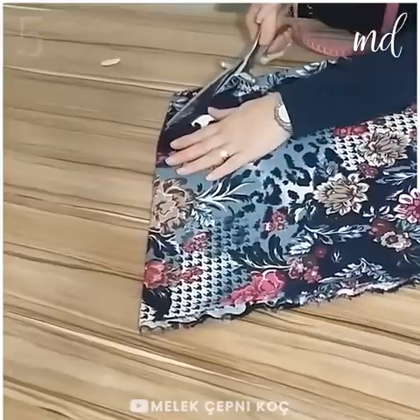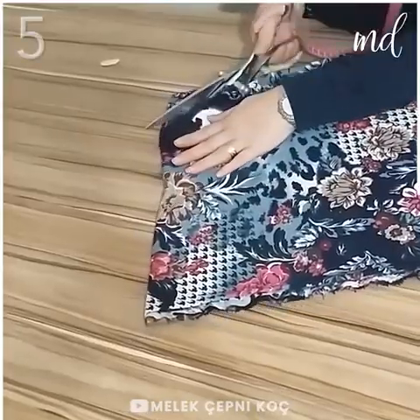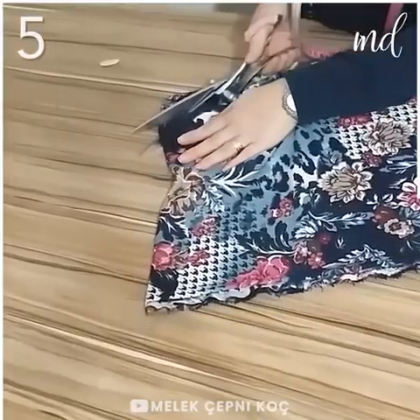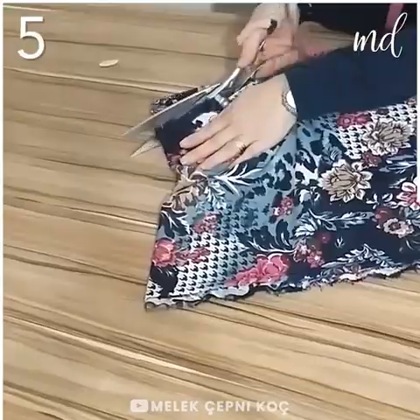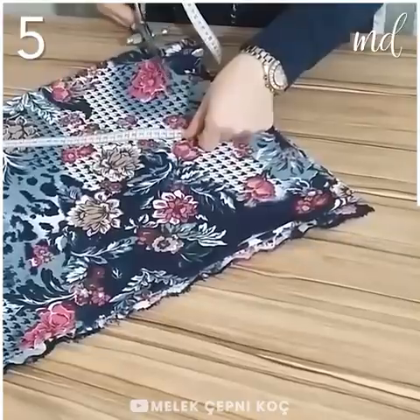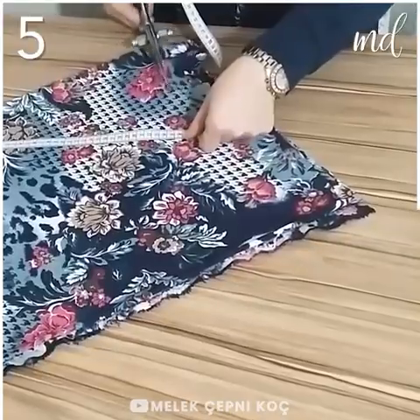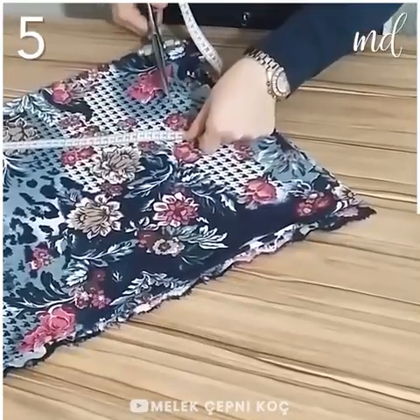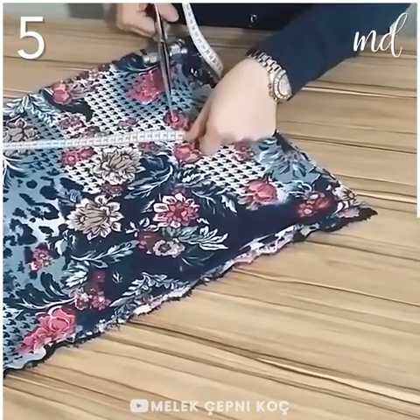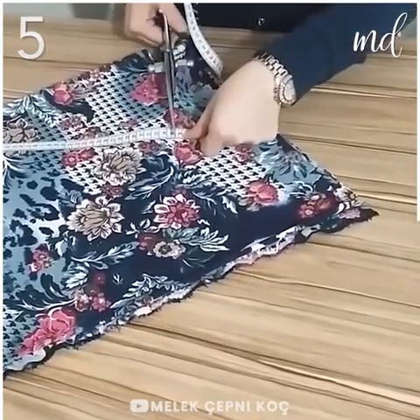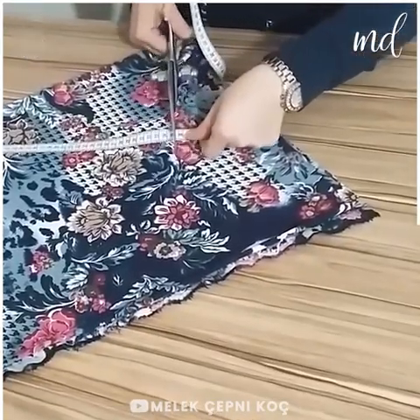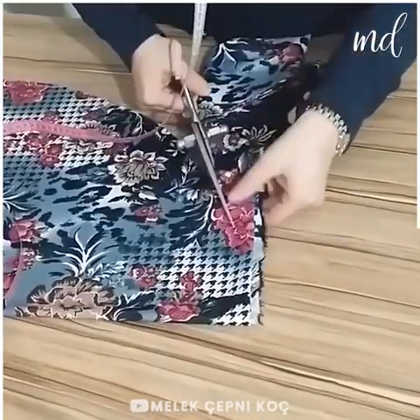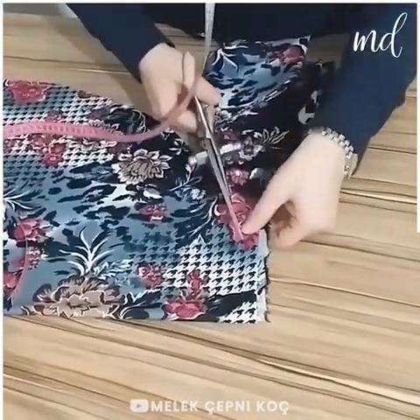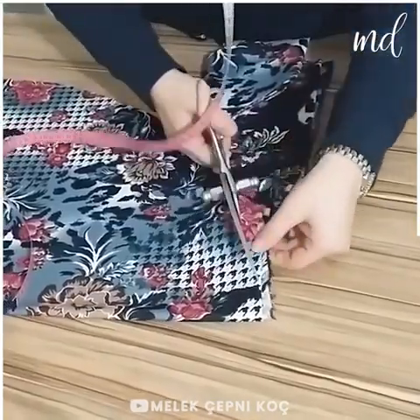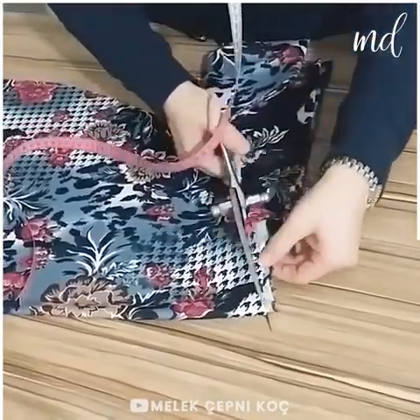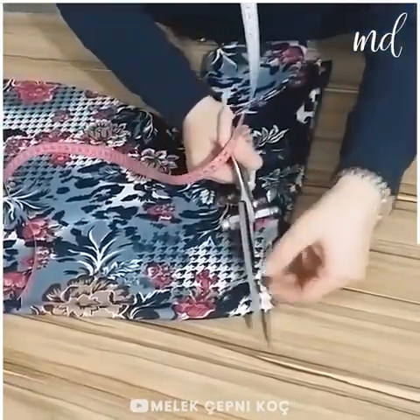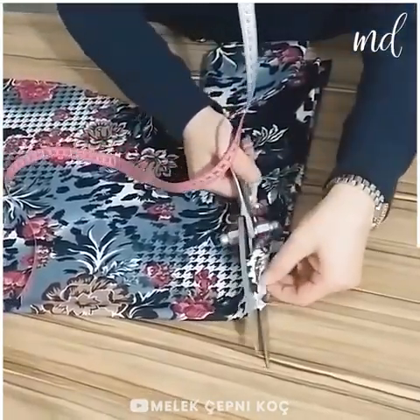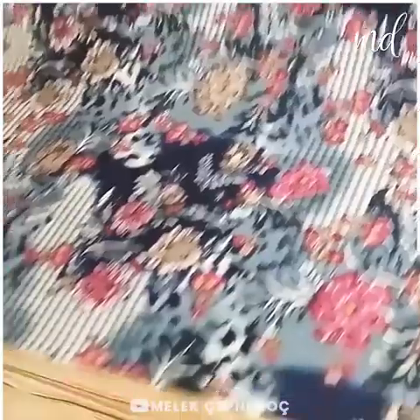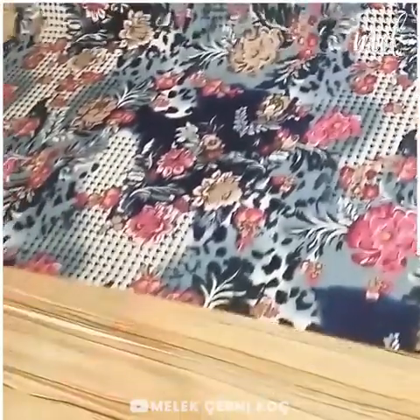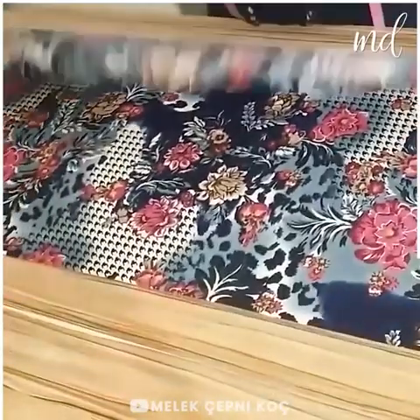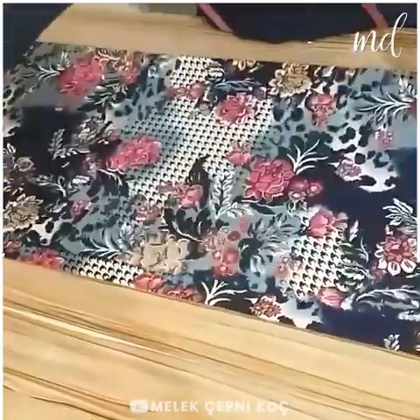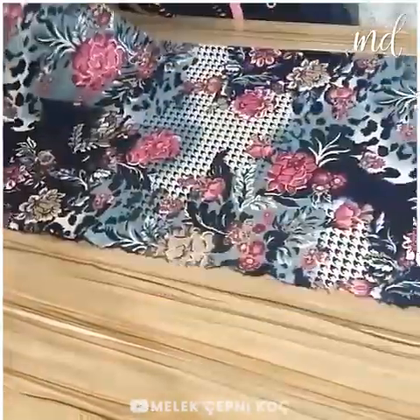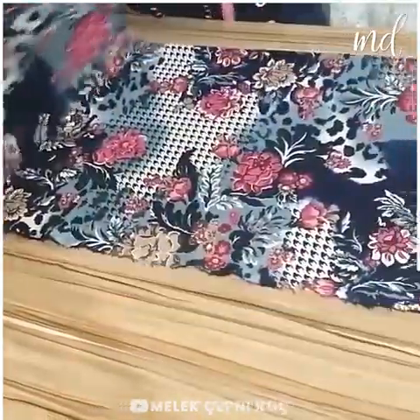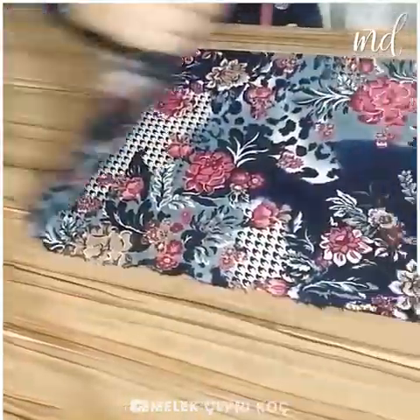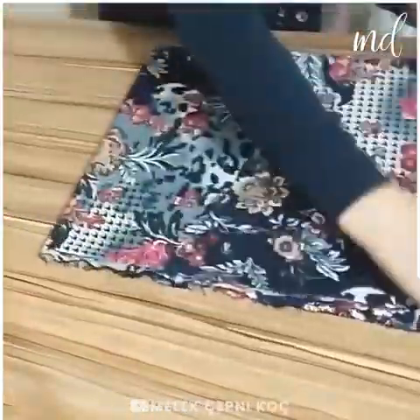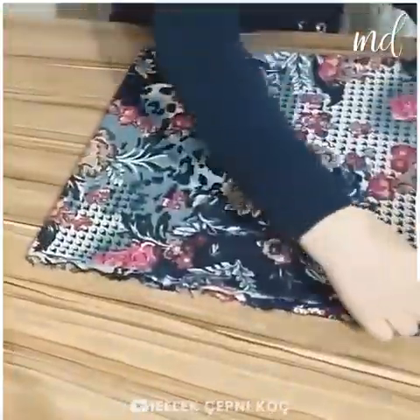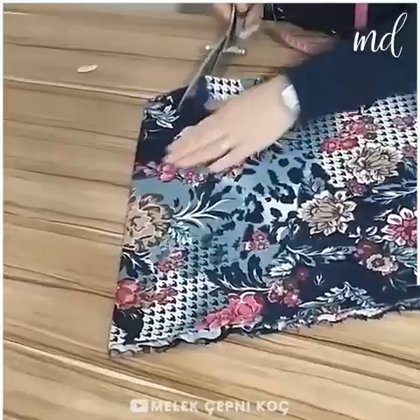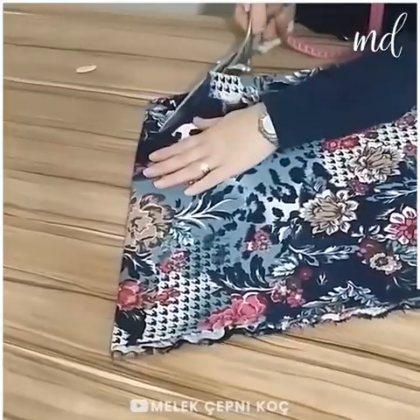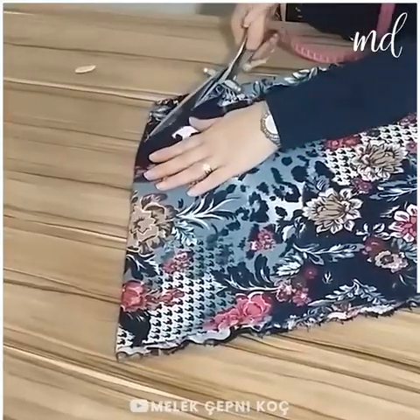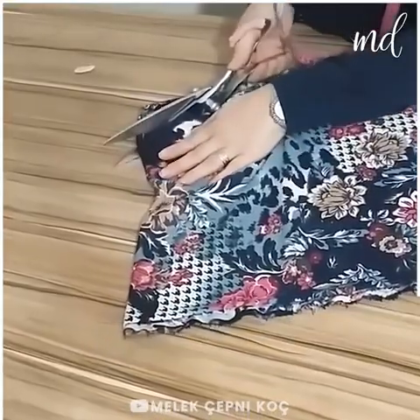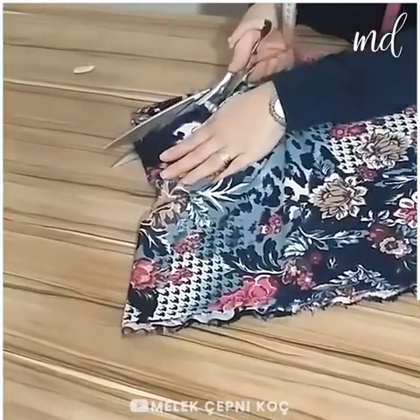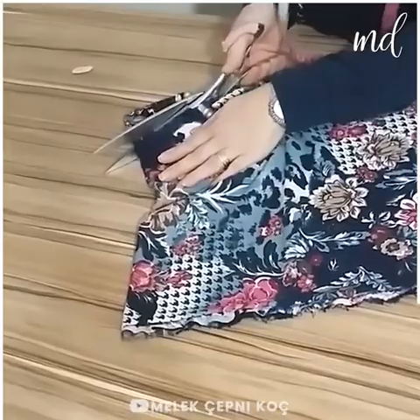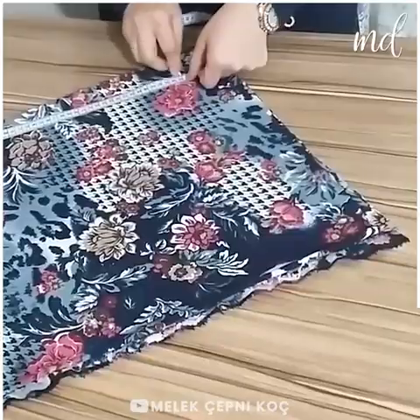Do you love making skirts for your little one? If yes, then you might like this other sewing project too! We're making another skirt design — follow along!